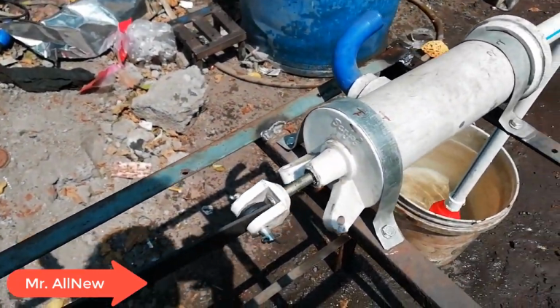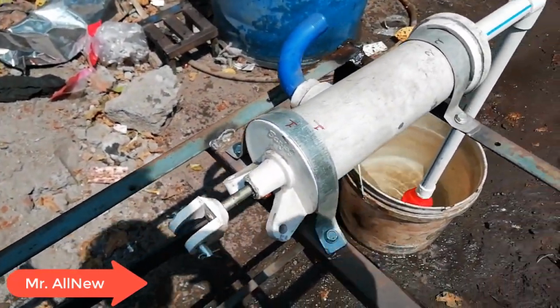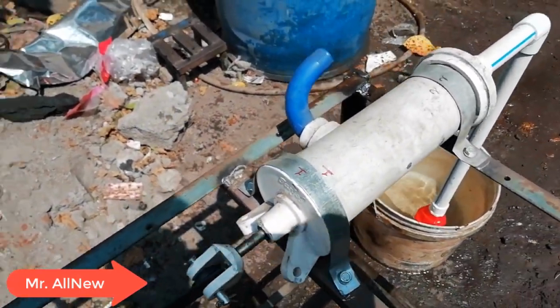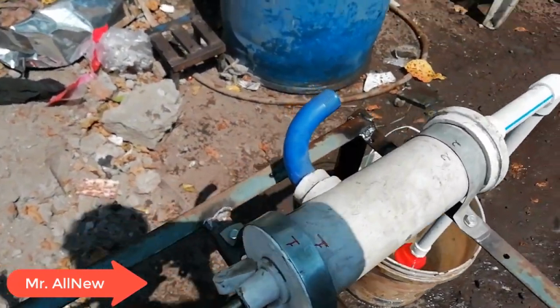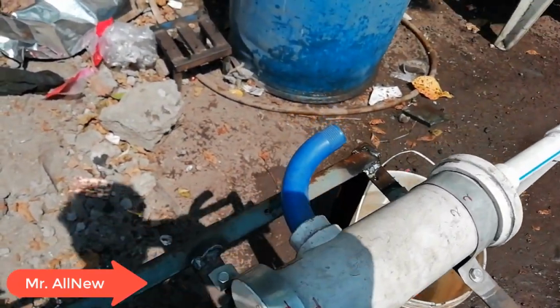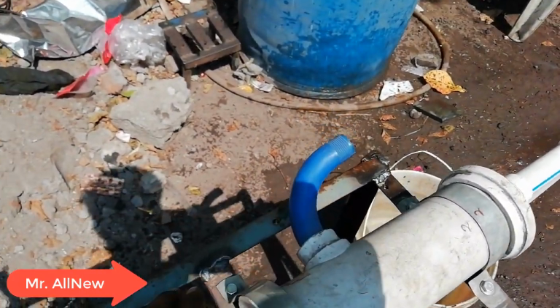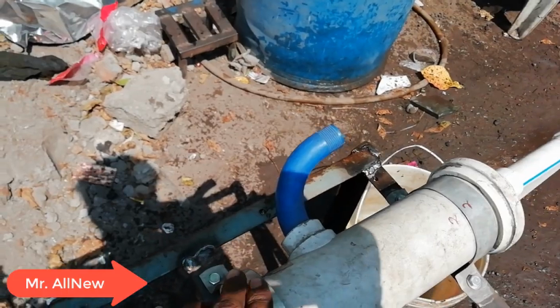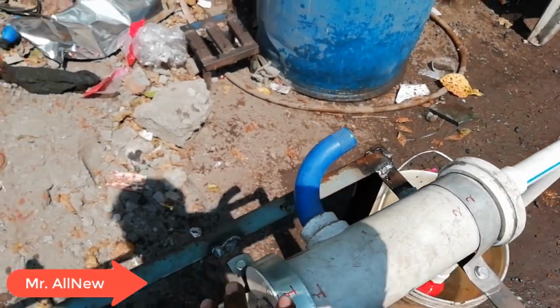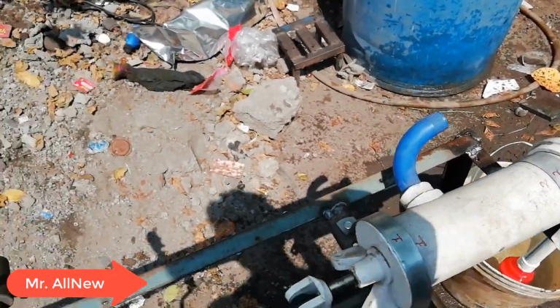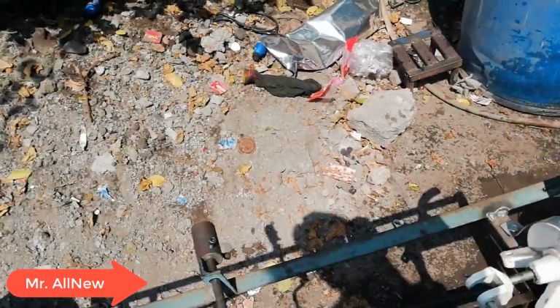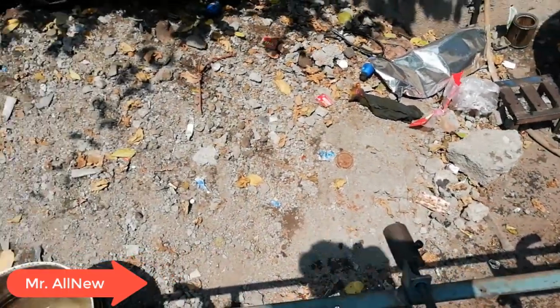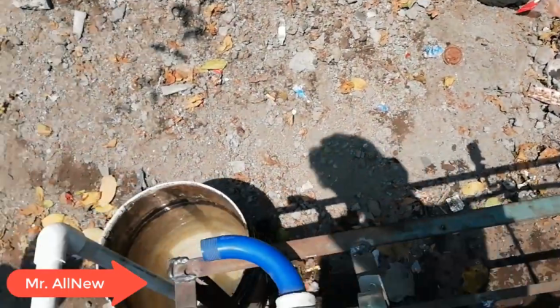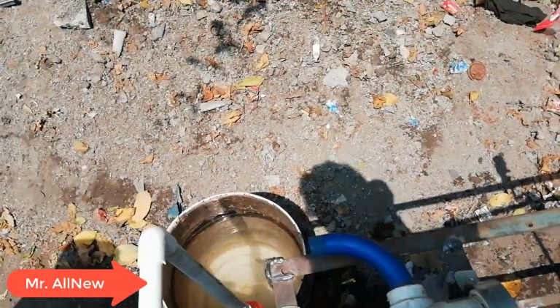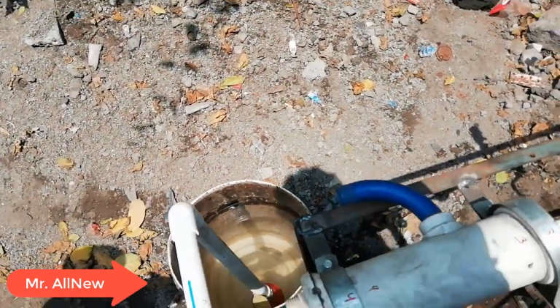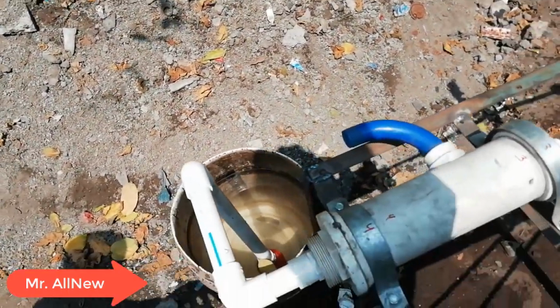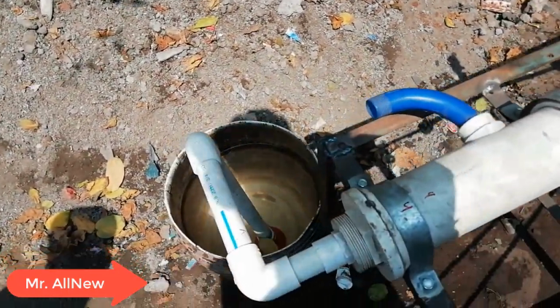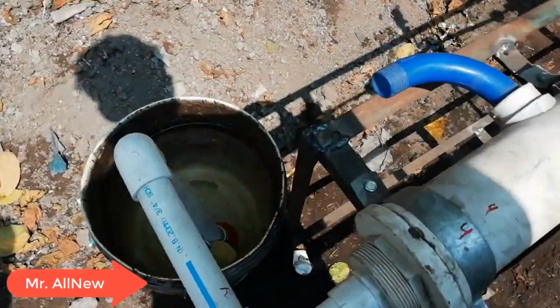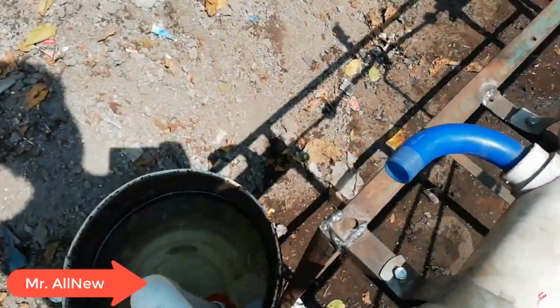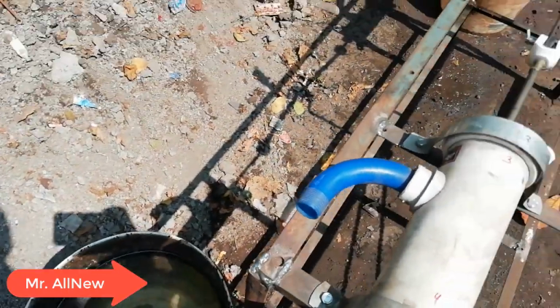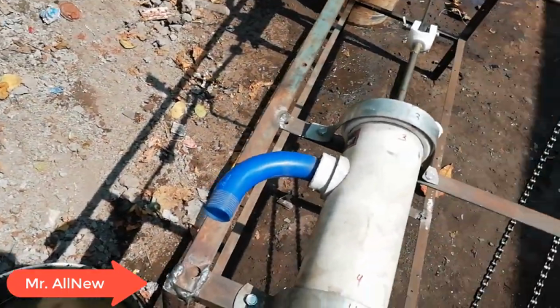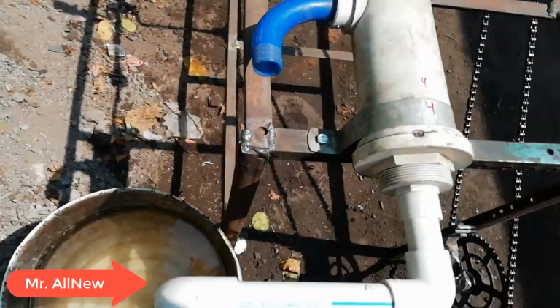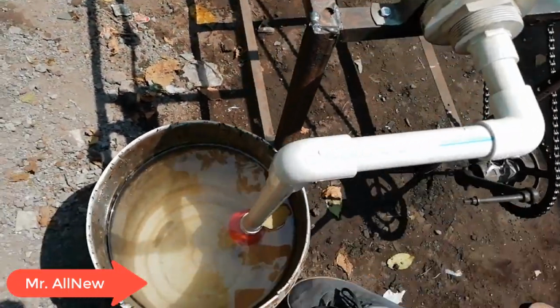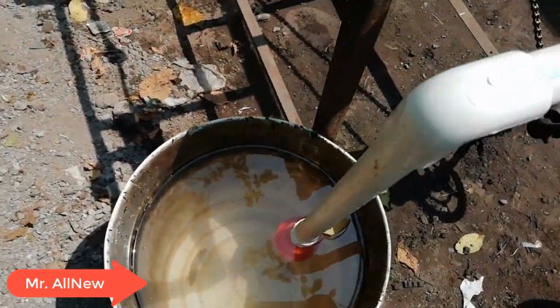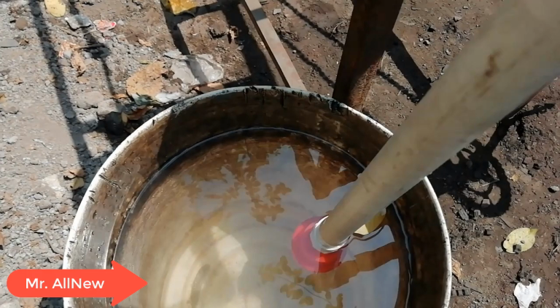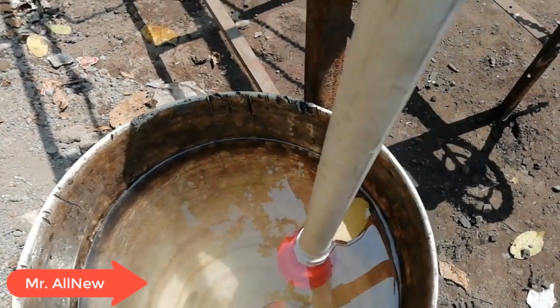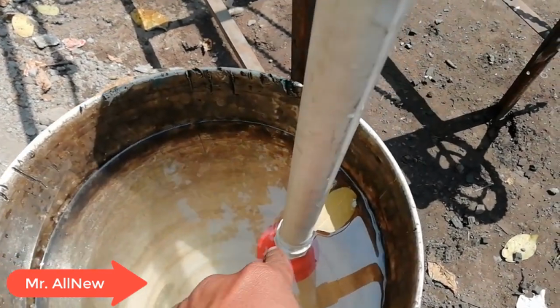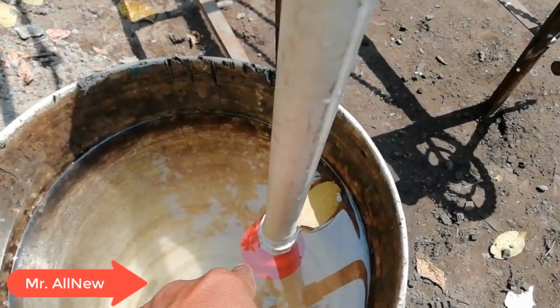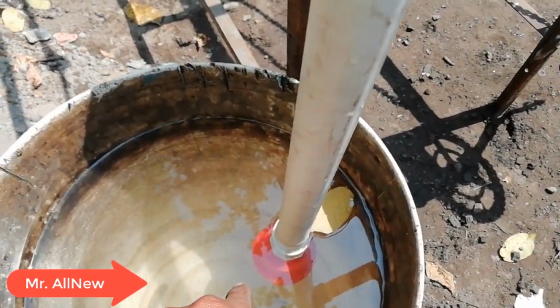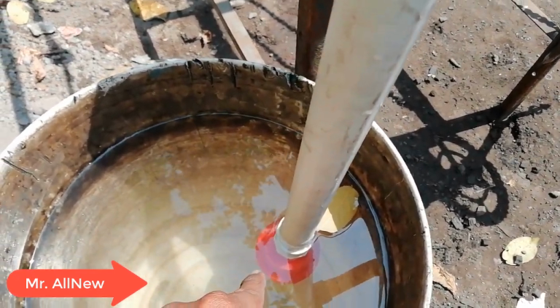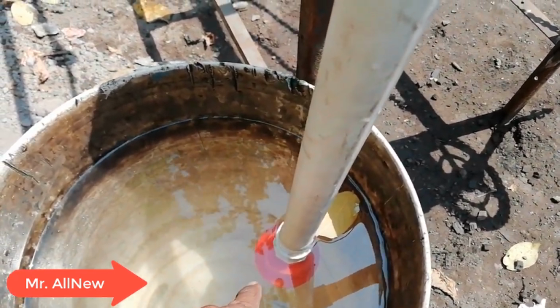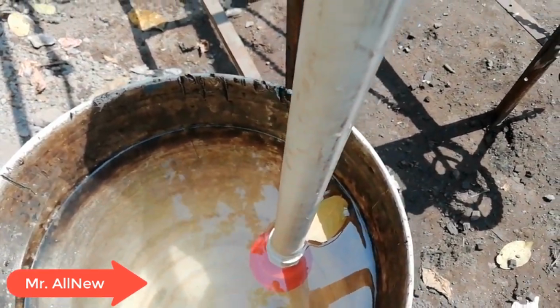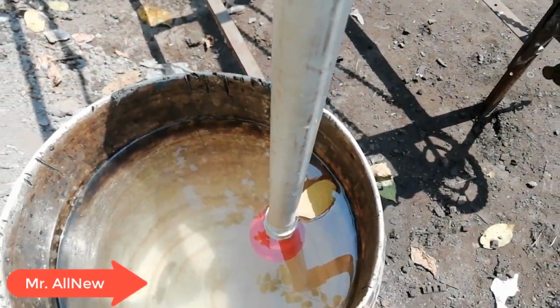This is the pump. This is the pipe and this is the other pump. This is the one-way check valve.